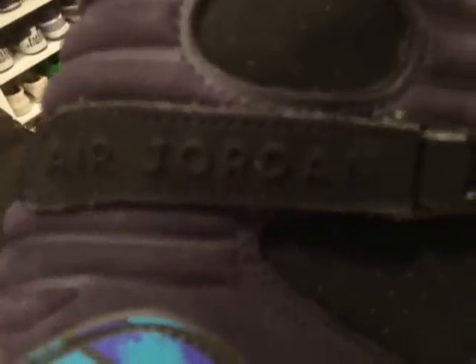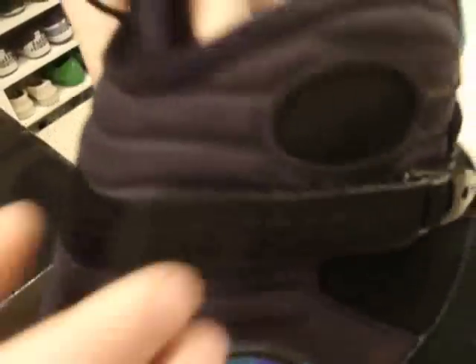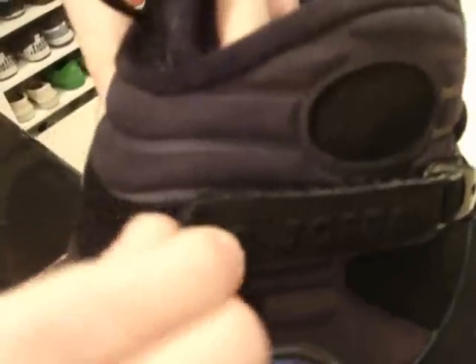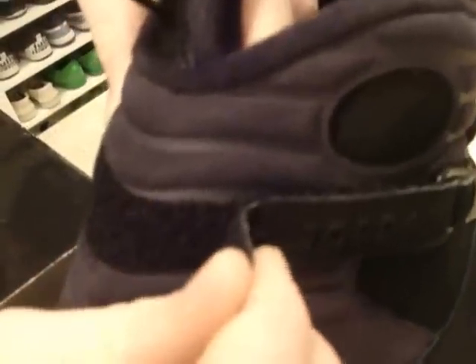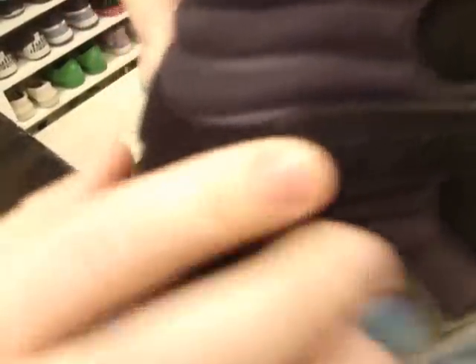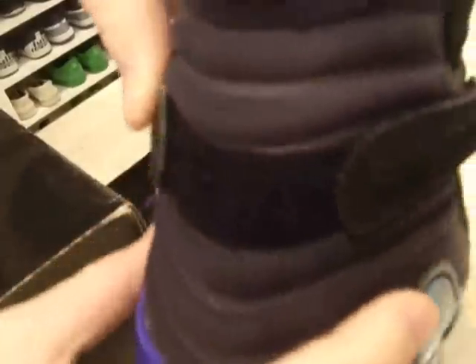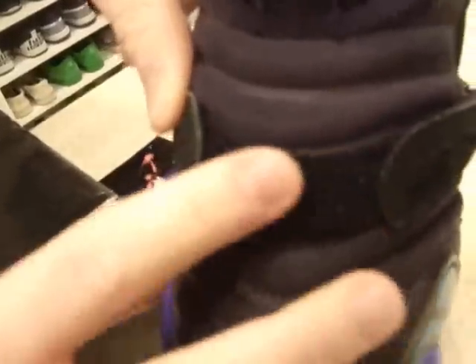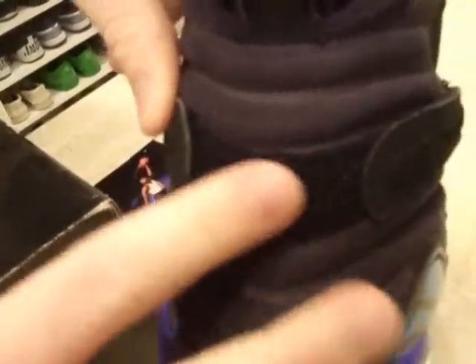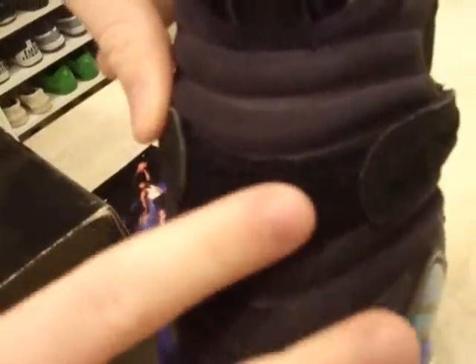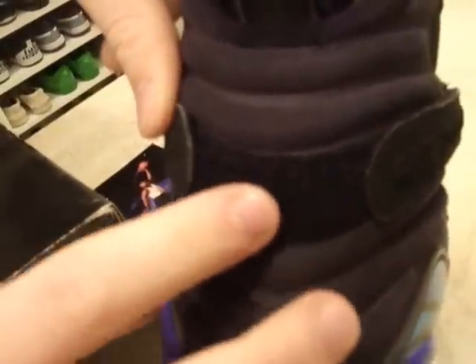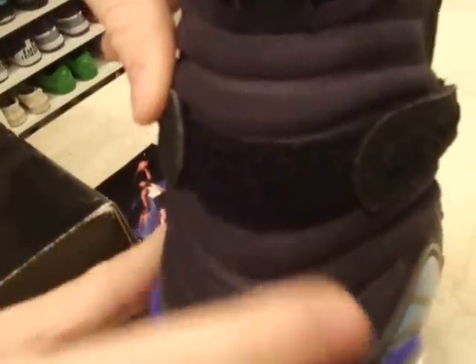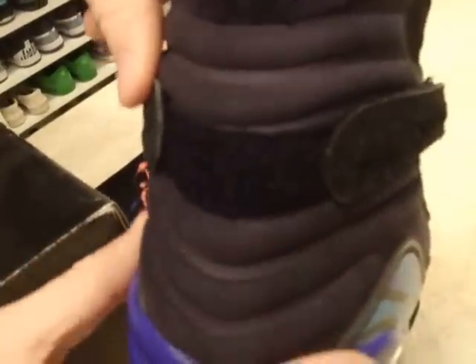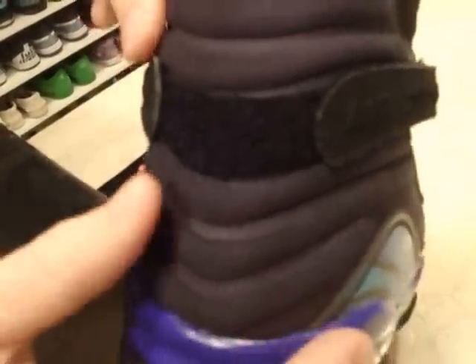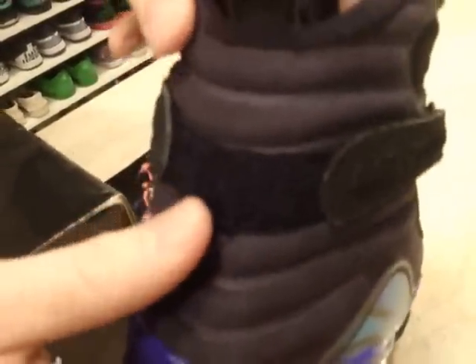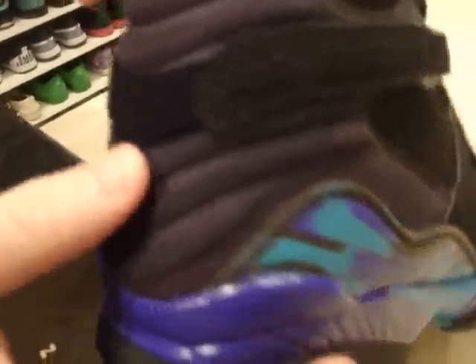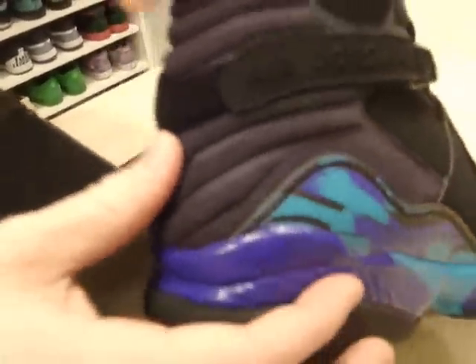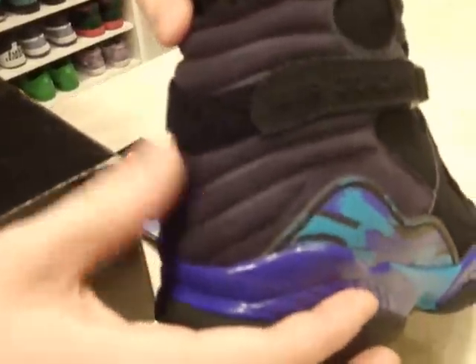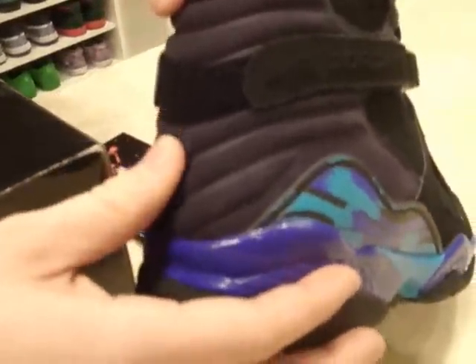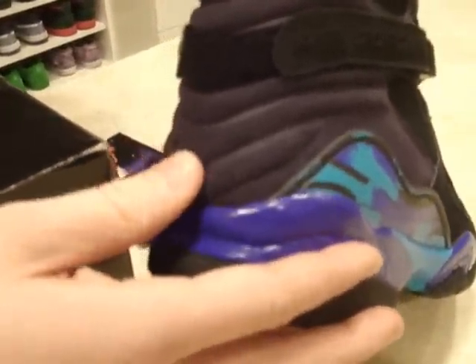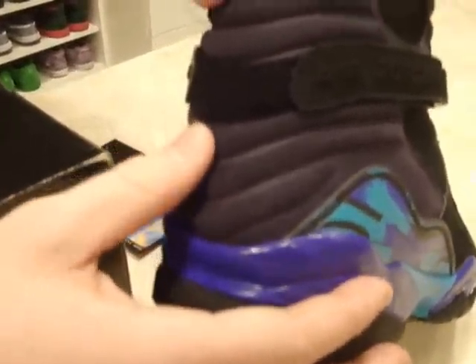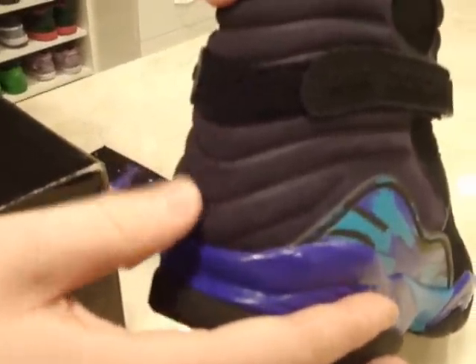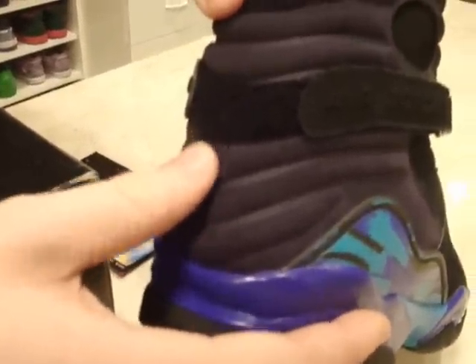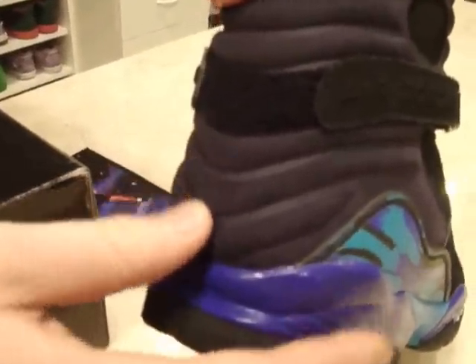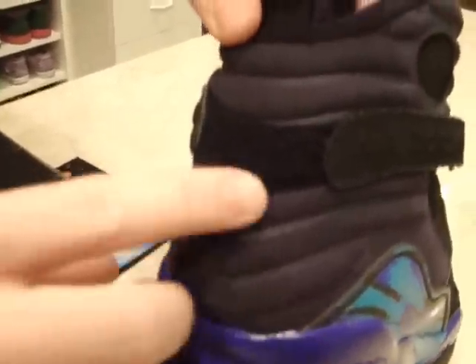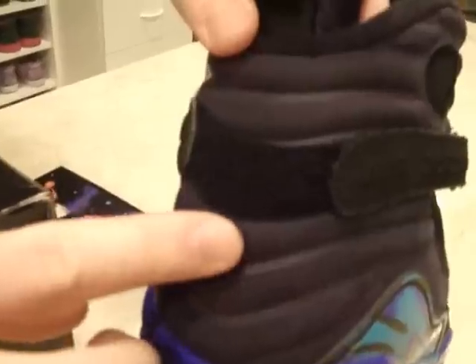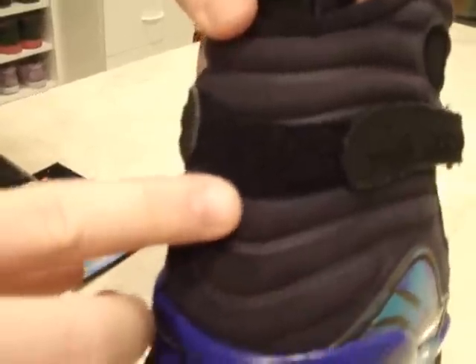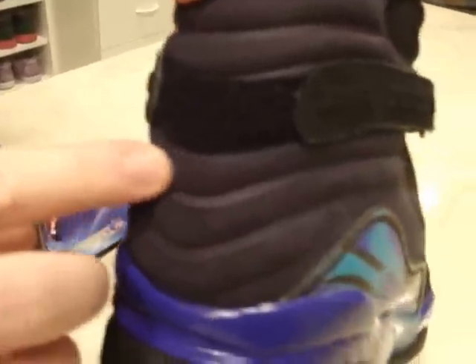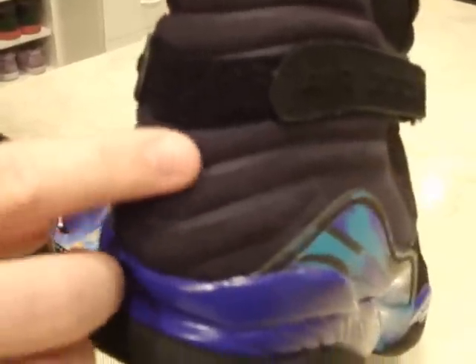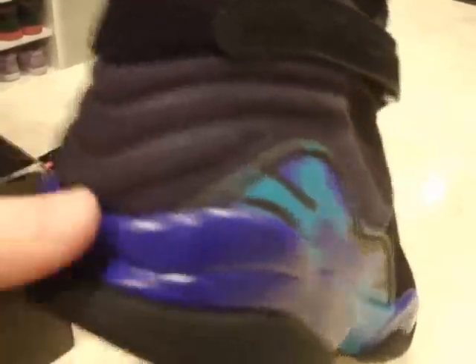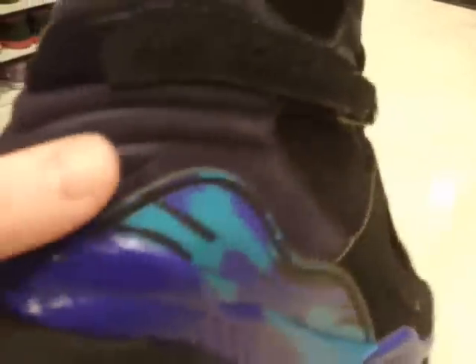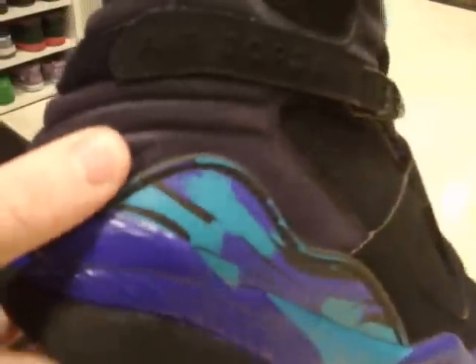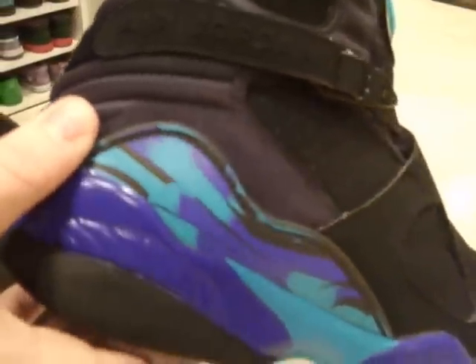Those straps are Velcro, and you can see some of the Velcro detailing back there. Then you have these ridges, which are suede — really cool, unique look.